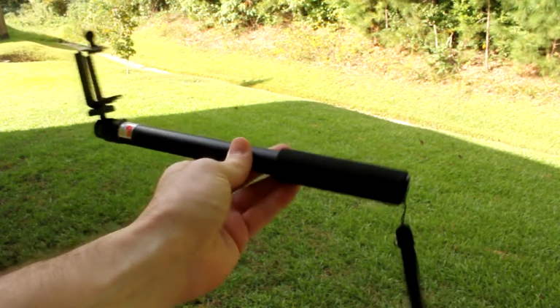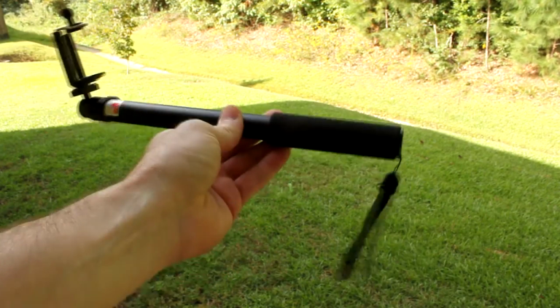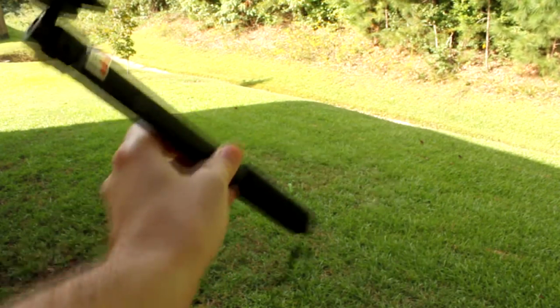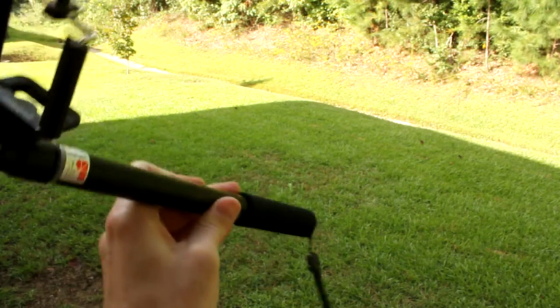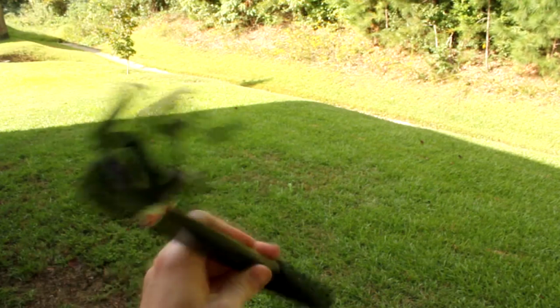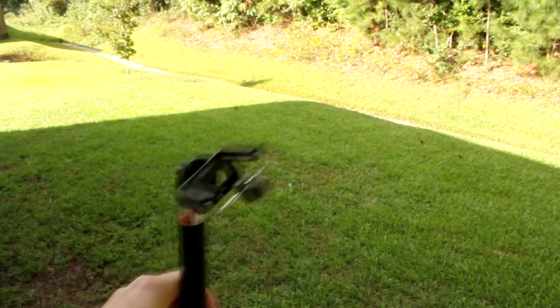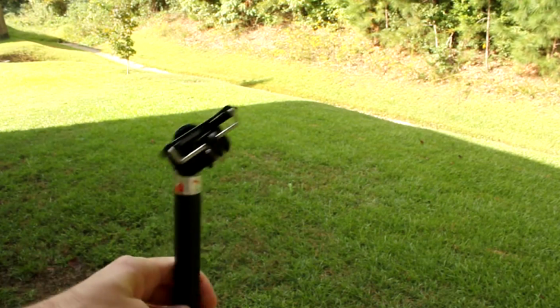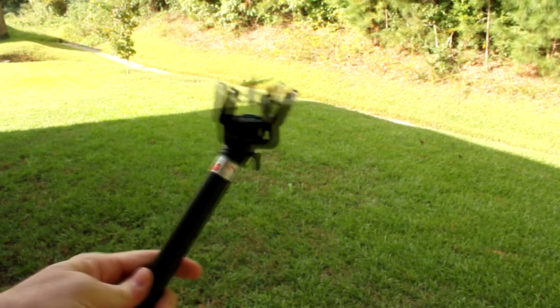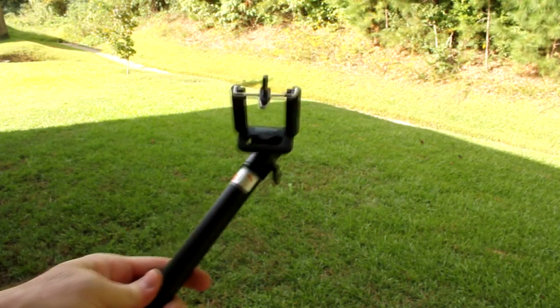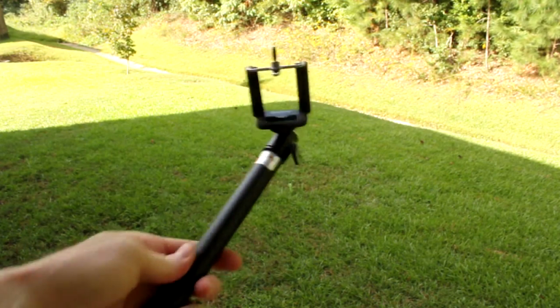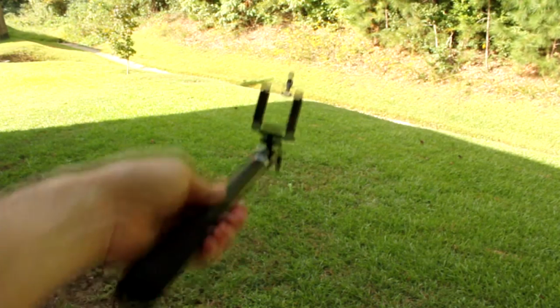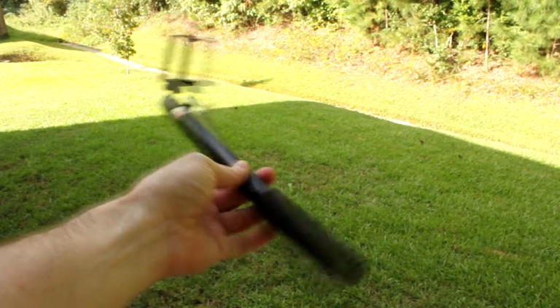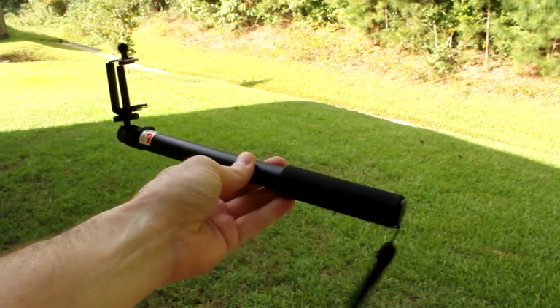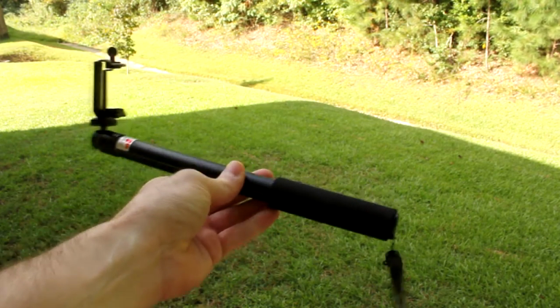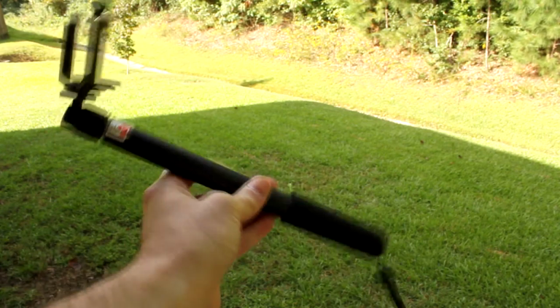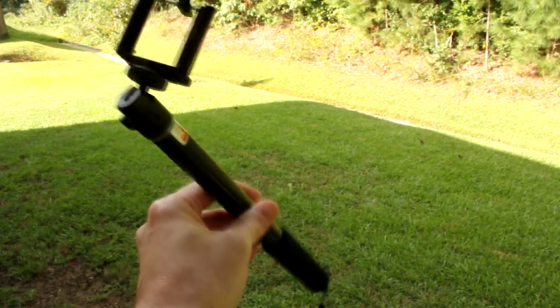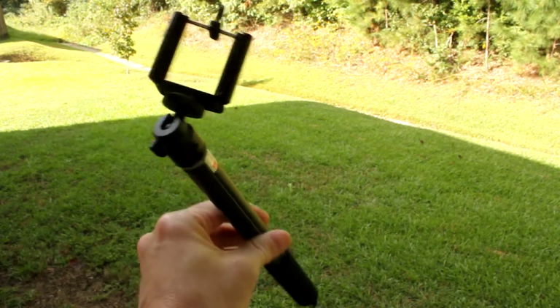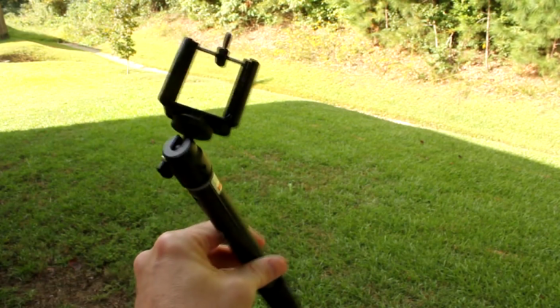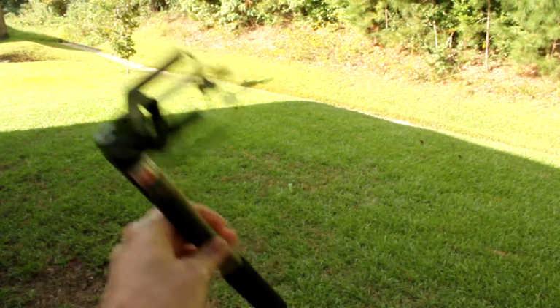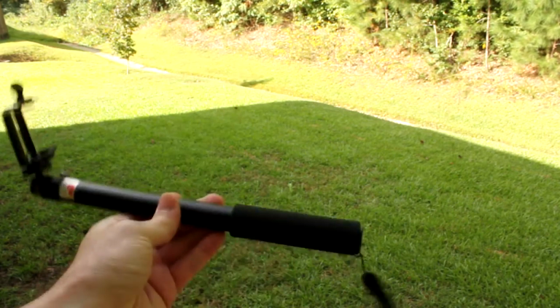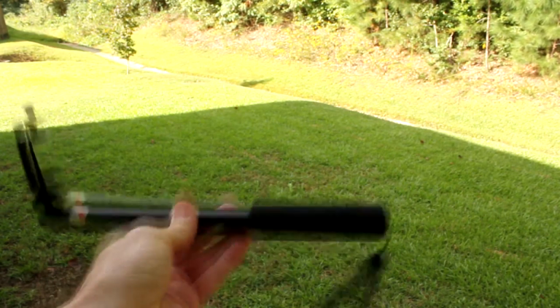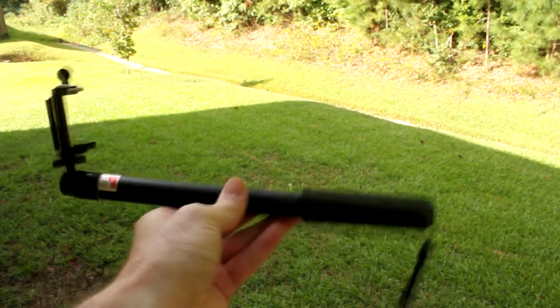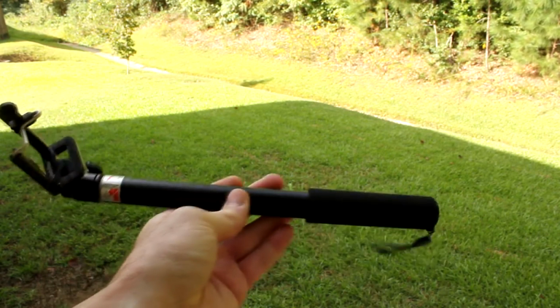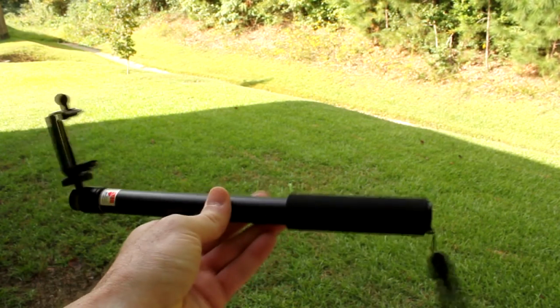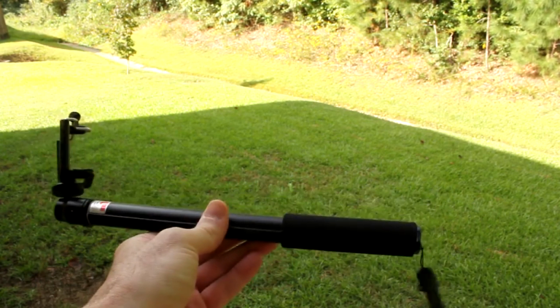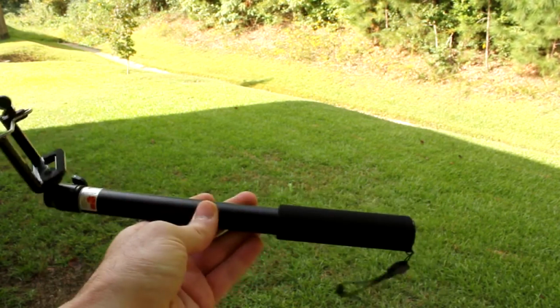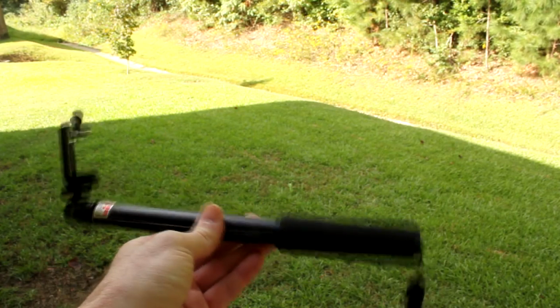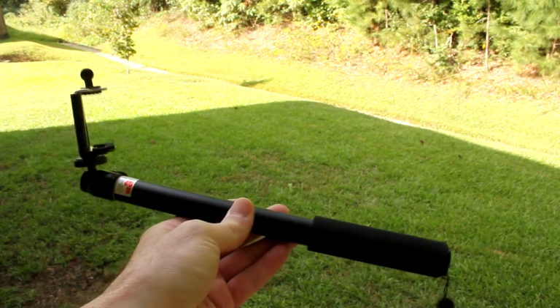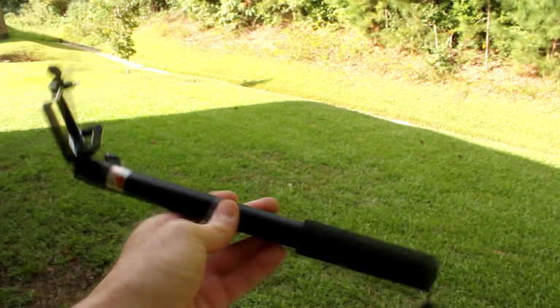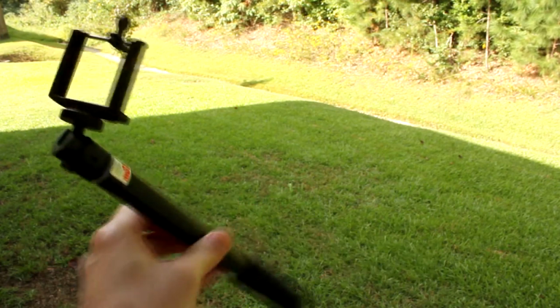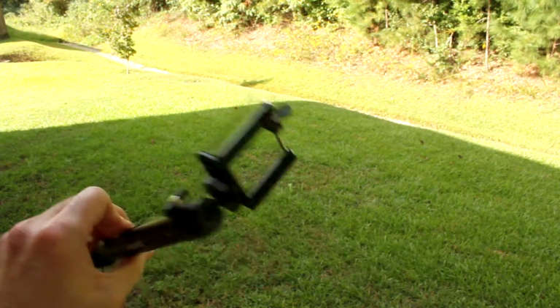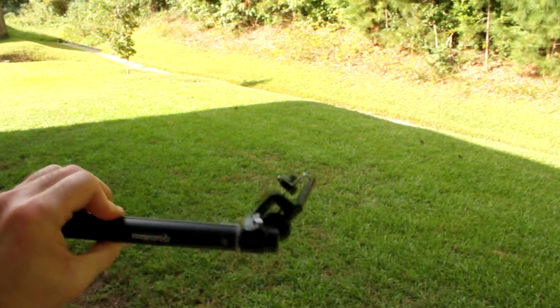I'm going to run this by my colleagues at work and see if they like using it. Our reporters do shoot a lot of their content on their own, and for shooting stand-ups, this would make it a lot easier to get a good stand-up for their stories.